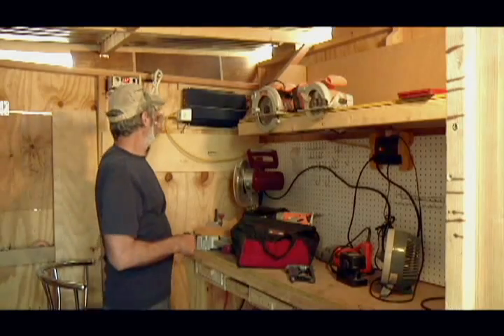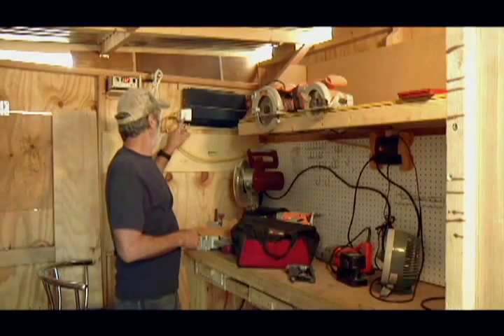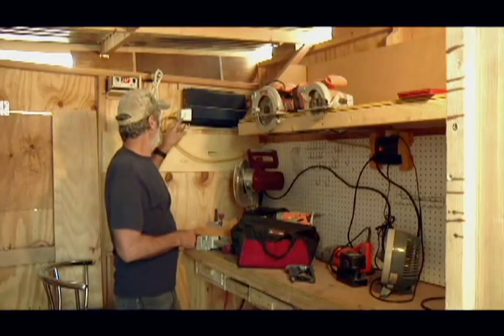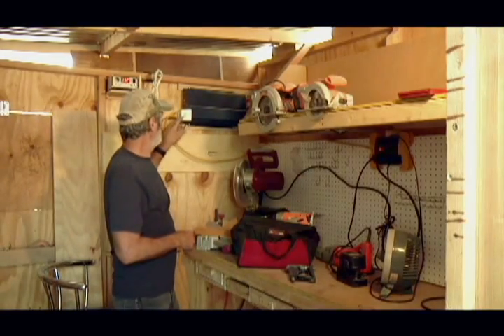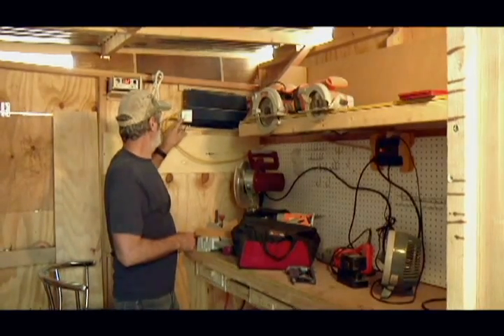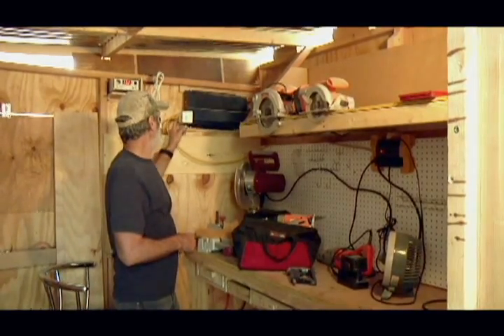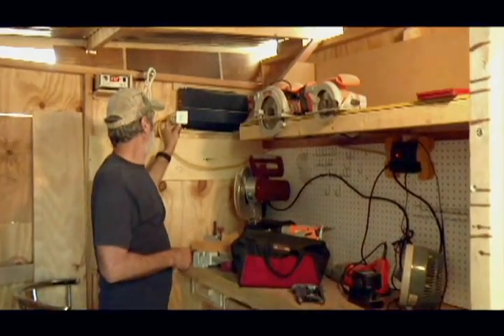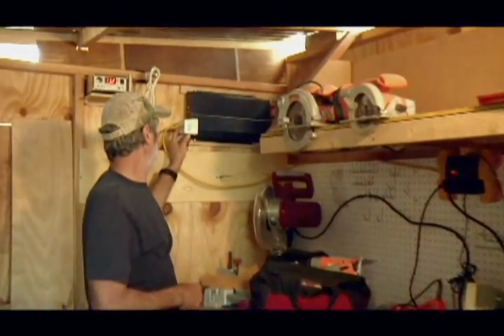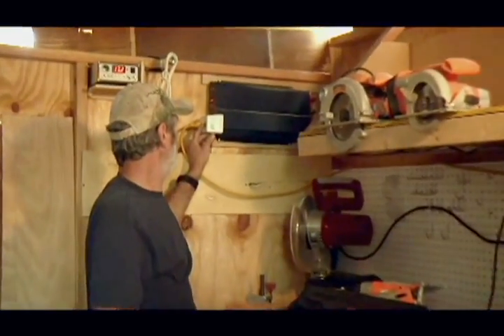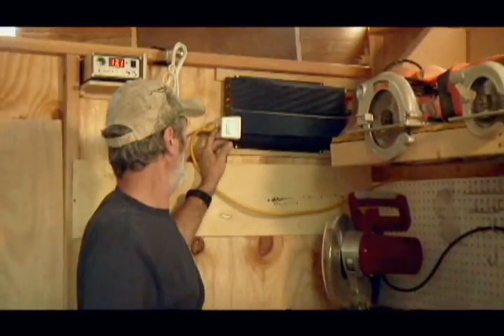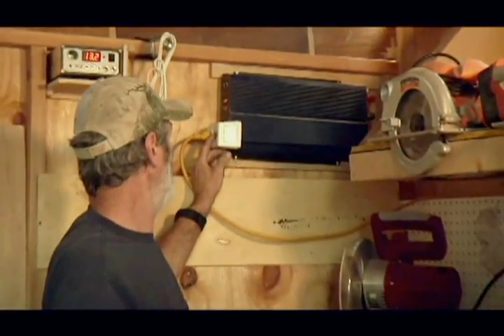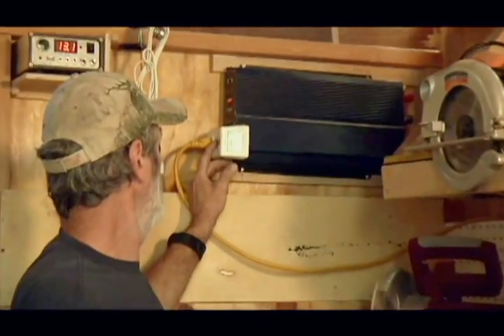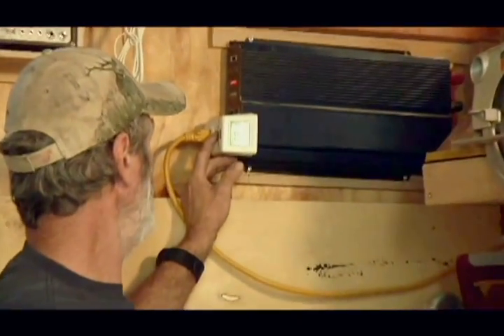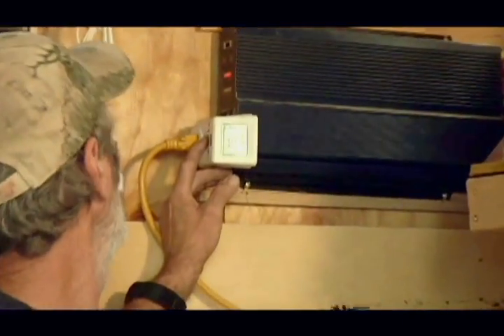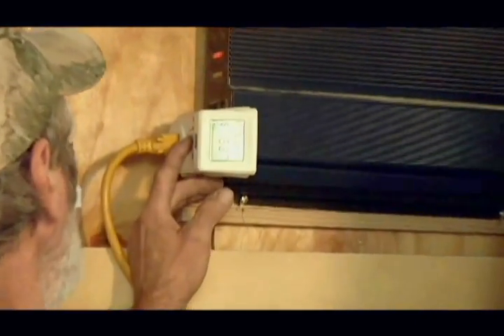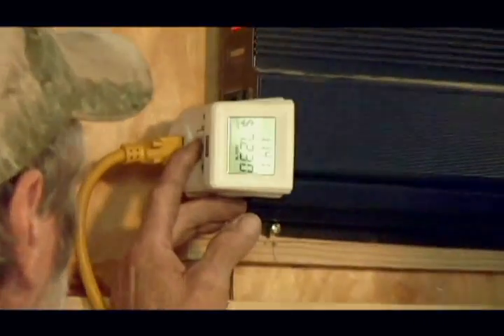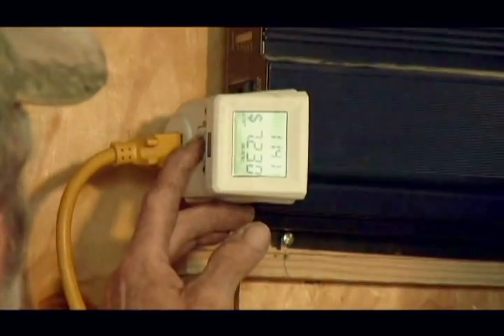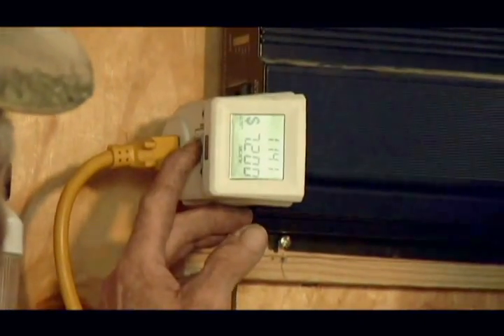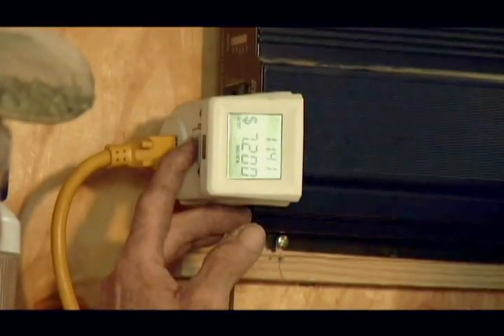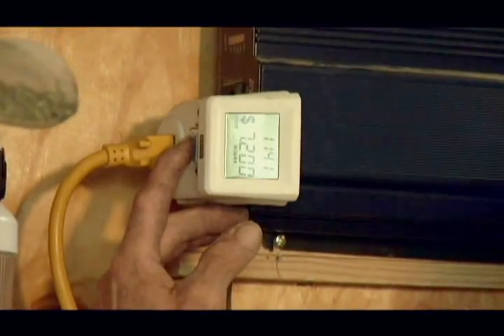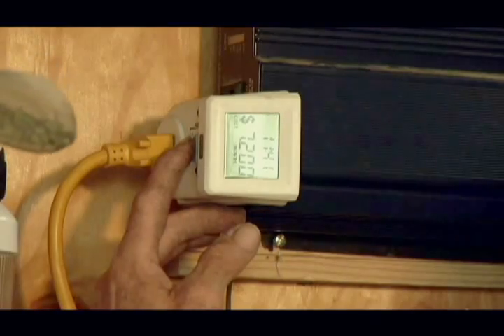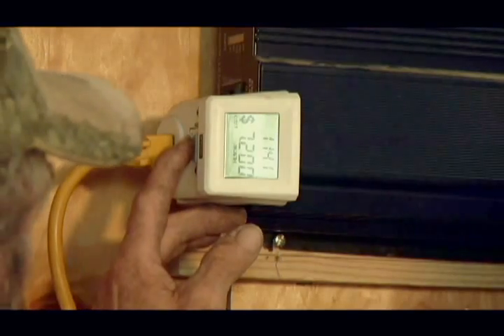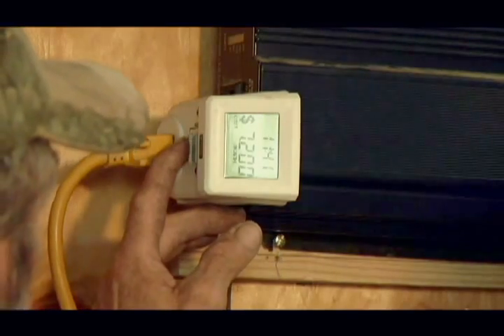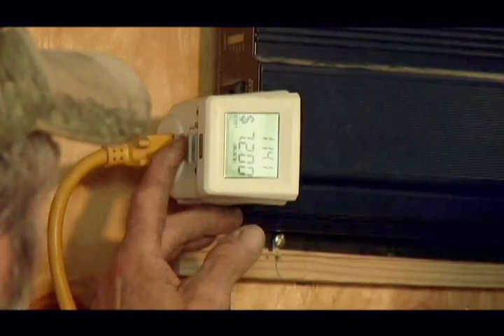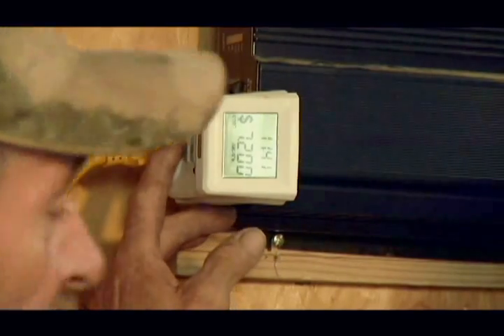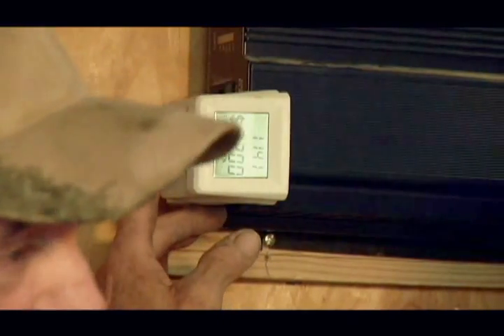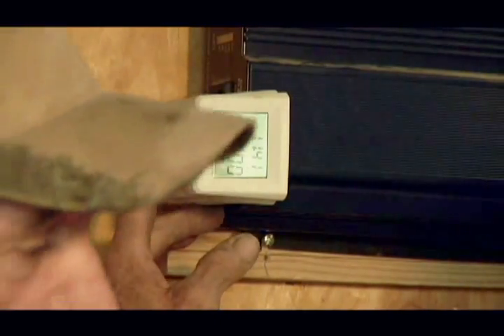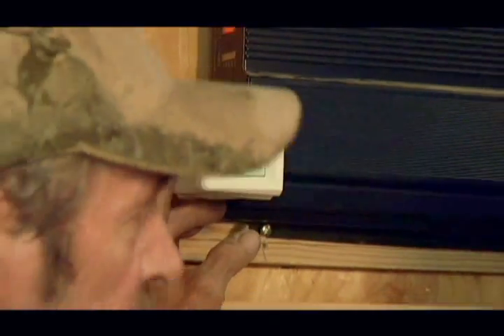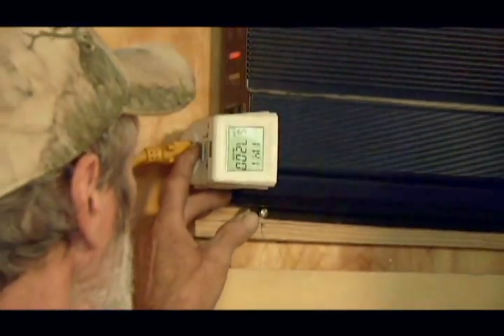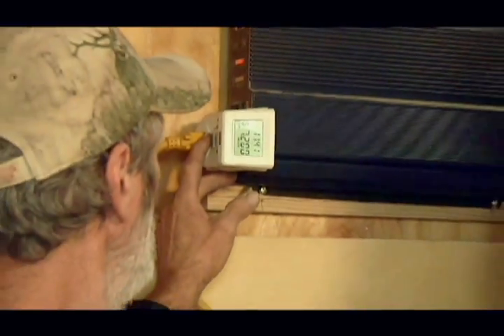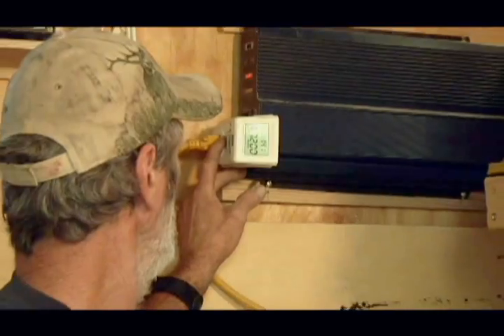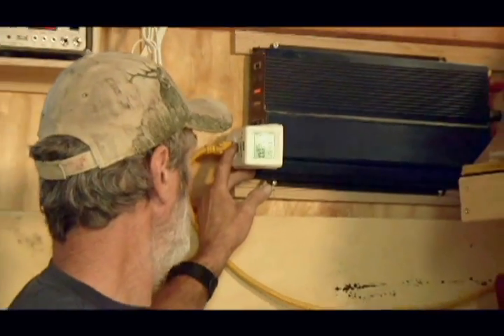Right now we're pulling 46 watts. The amount of money we're spending — a day, a week, a month, and a year — is $7.20 just to run that little fan for a year.